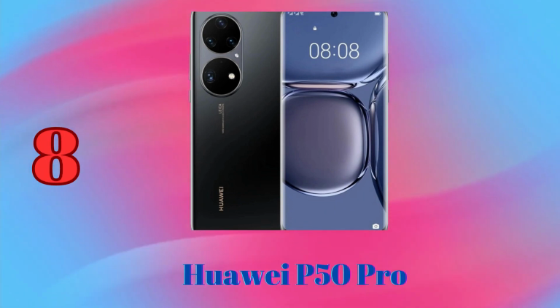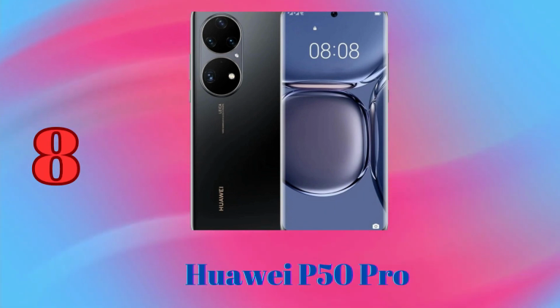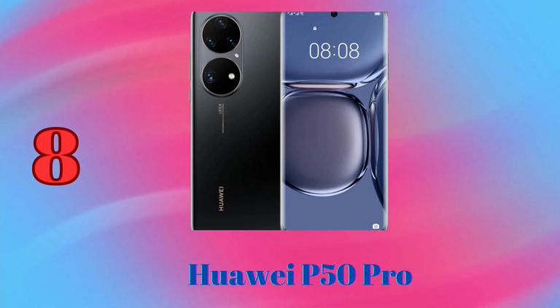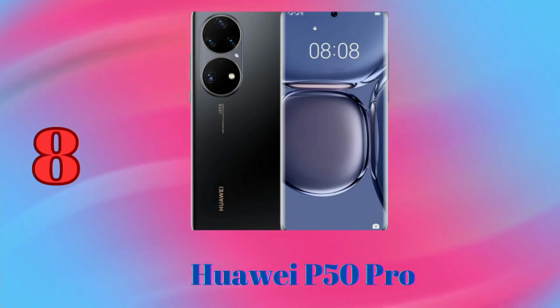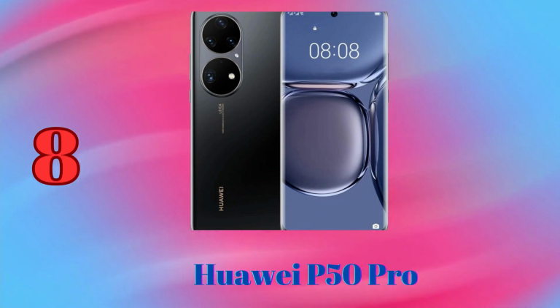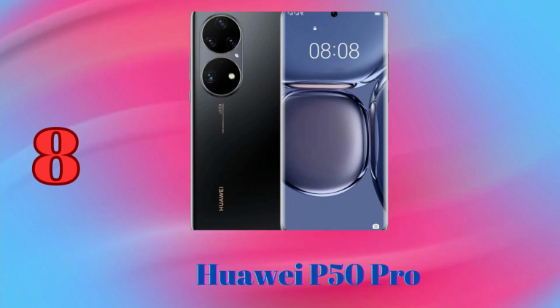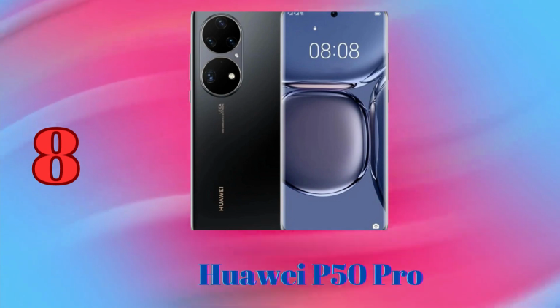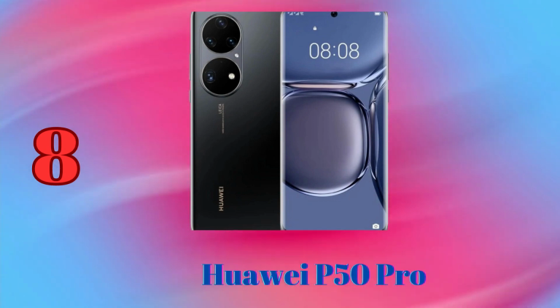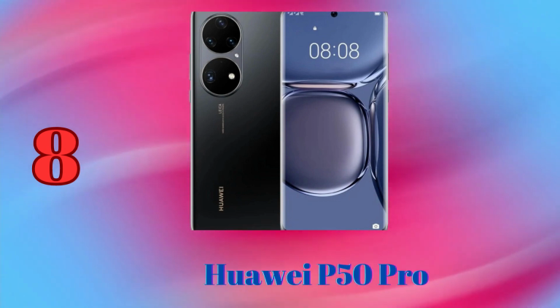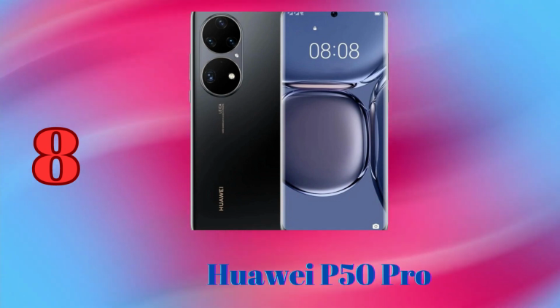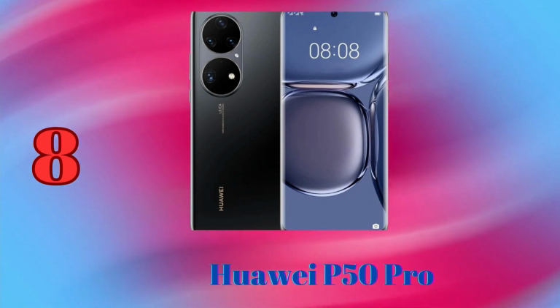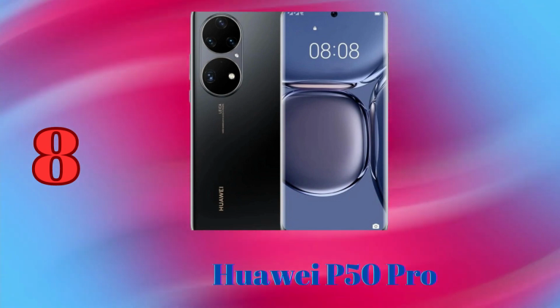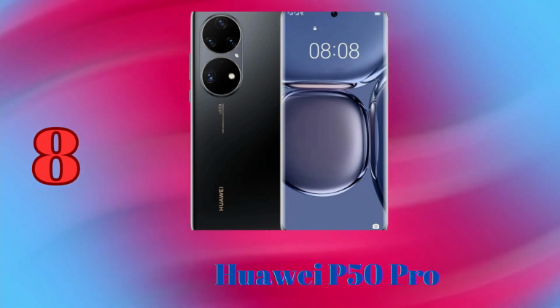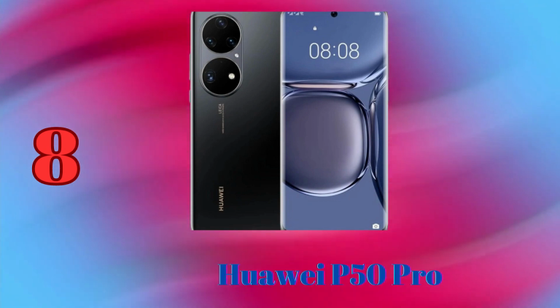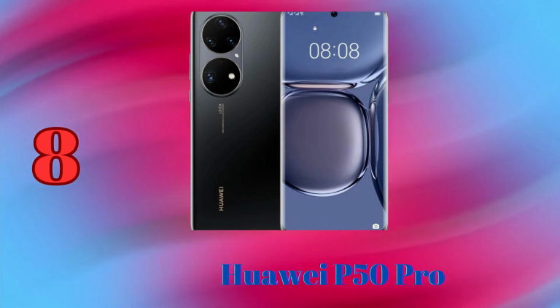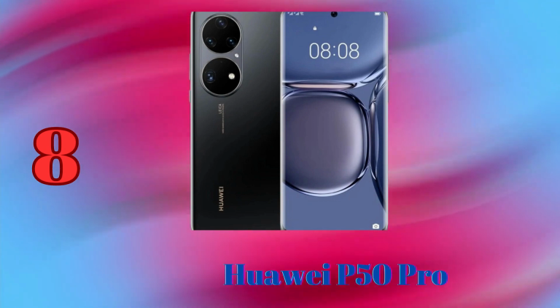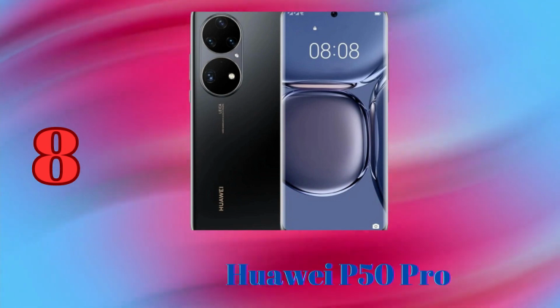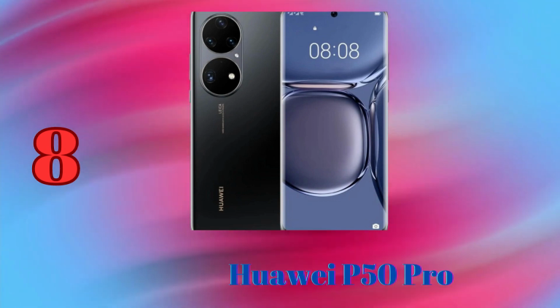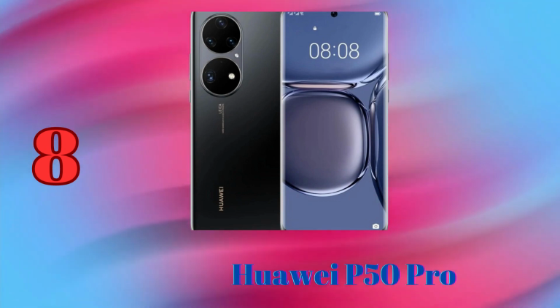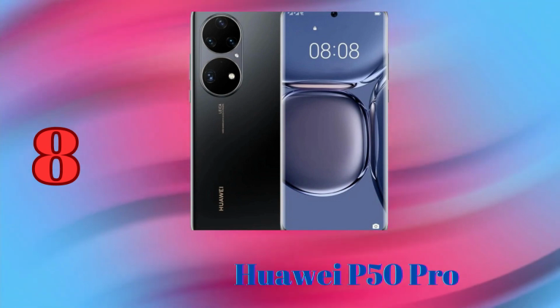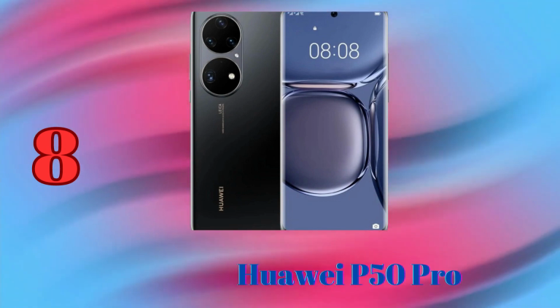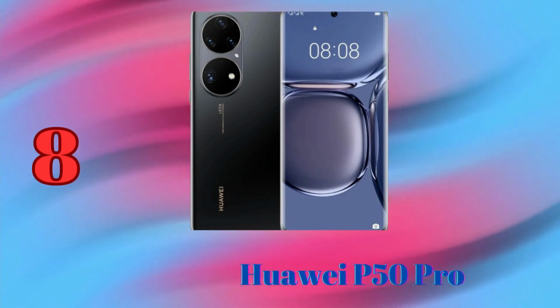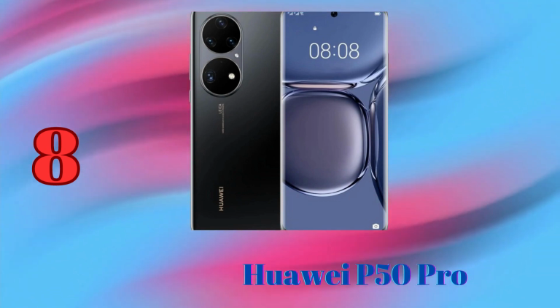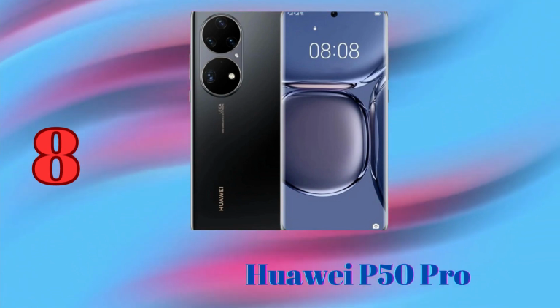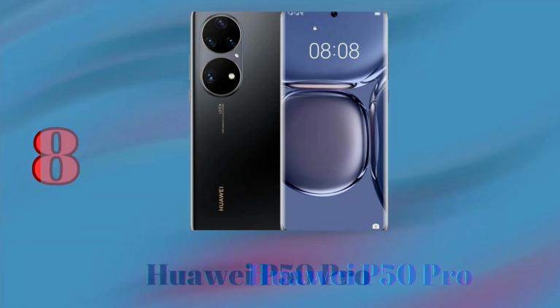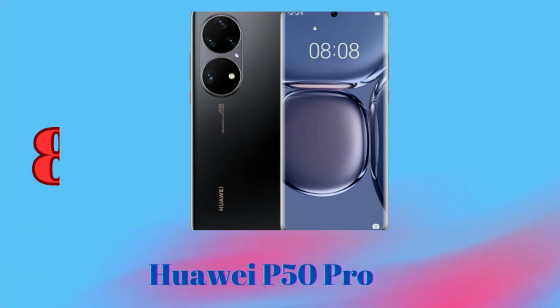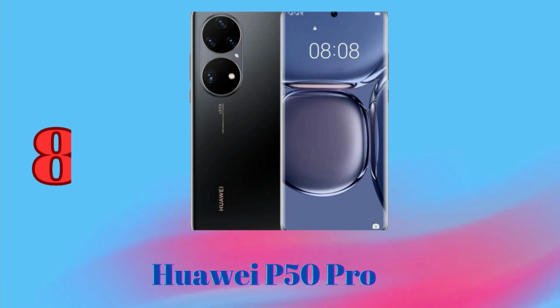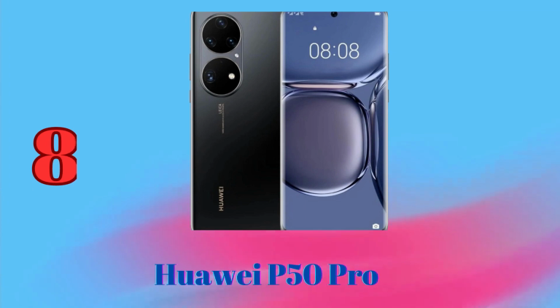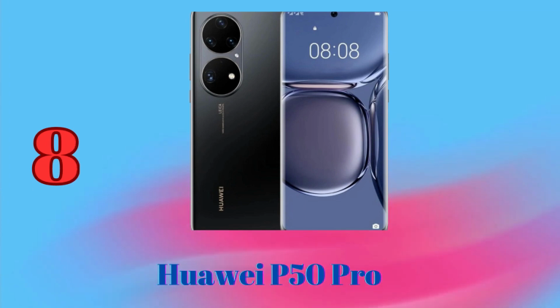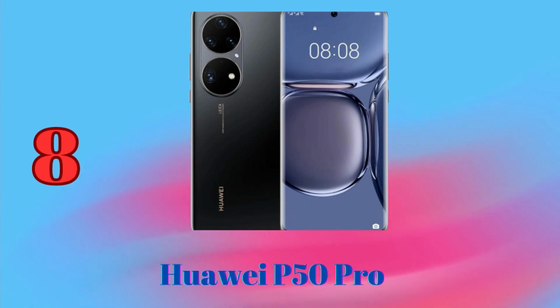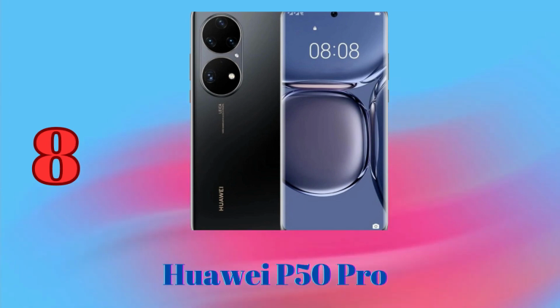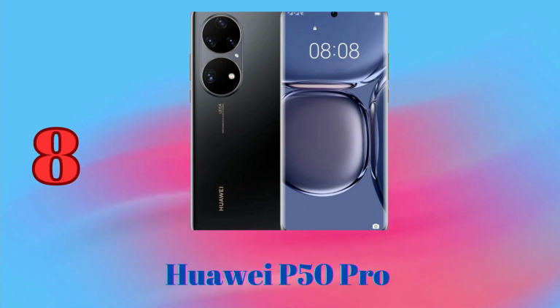Its large pixel size captures more light, resulting in brighter and clearer photos. The ultrawide sensor is great for capturing groups of people or landscapes.